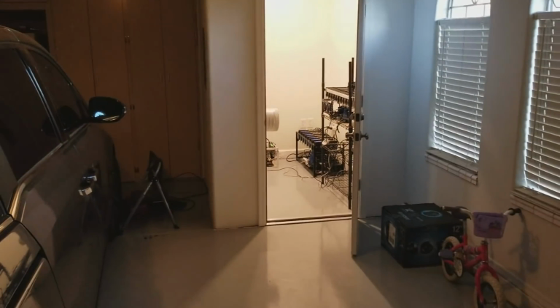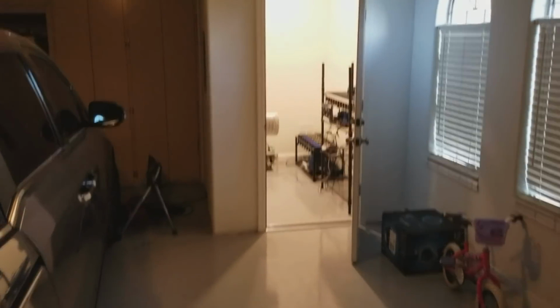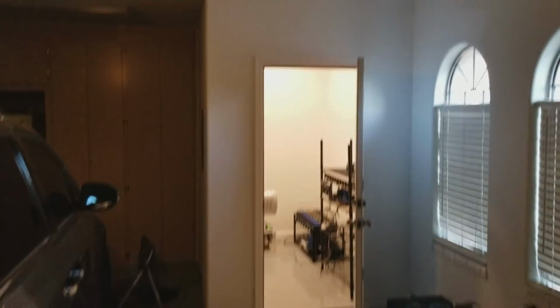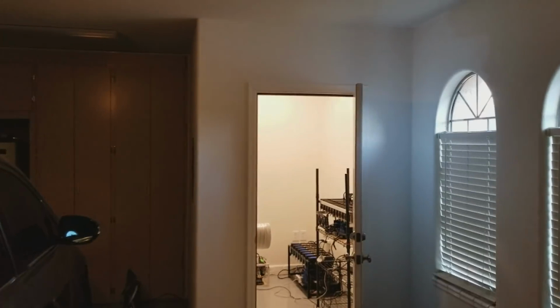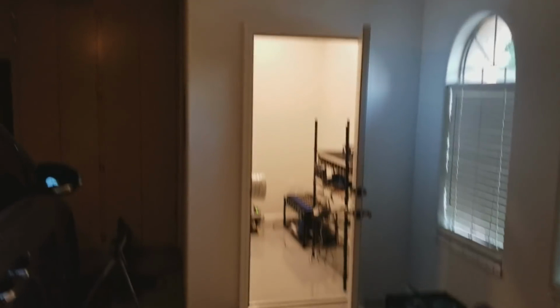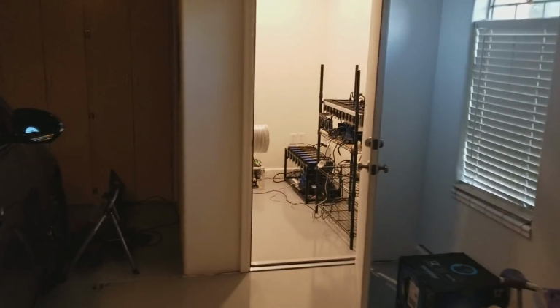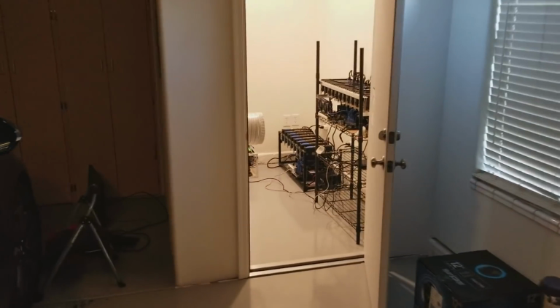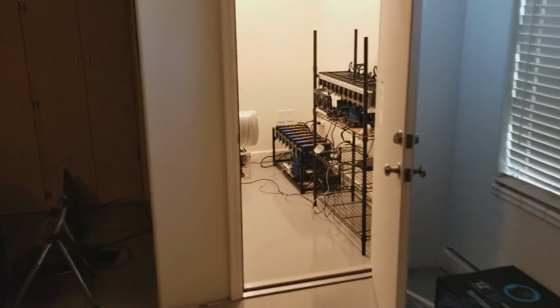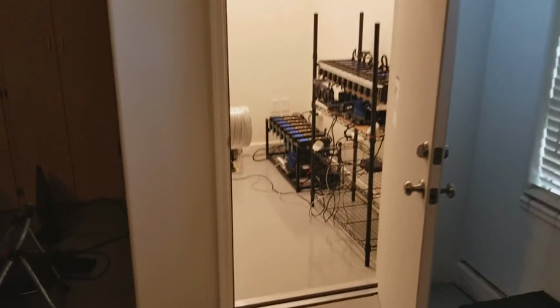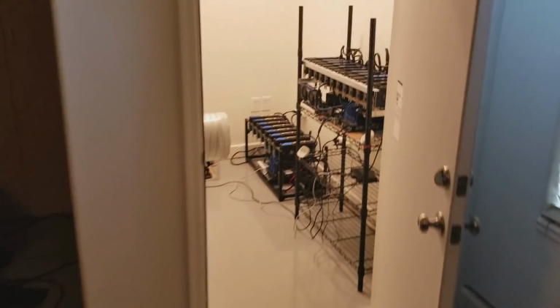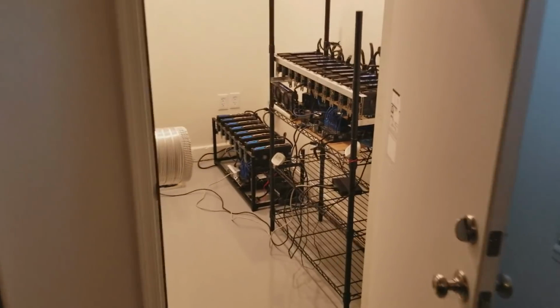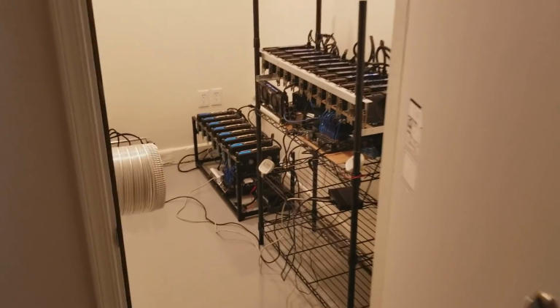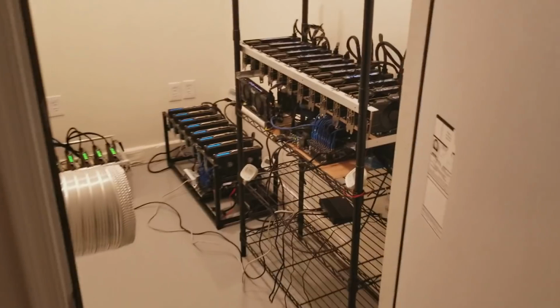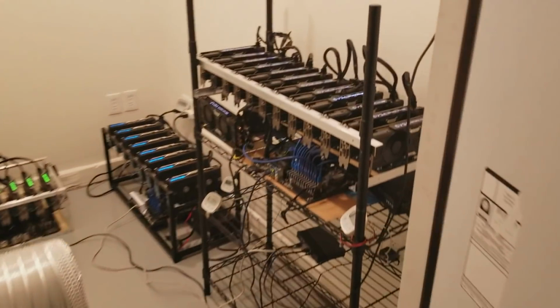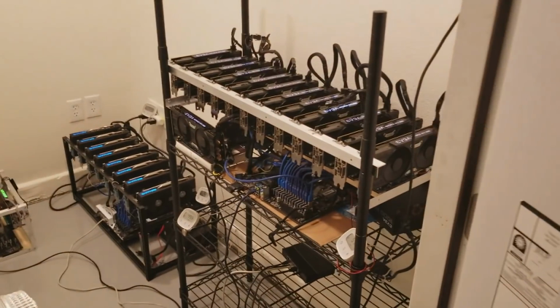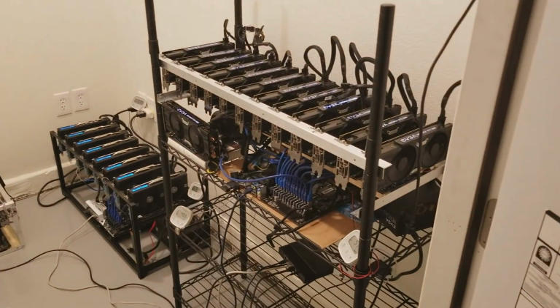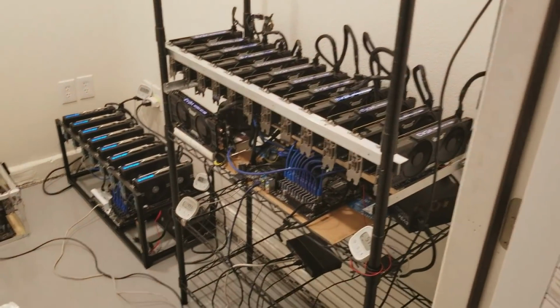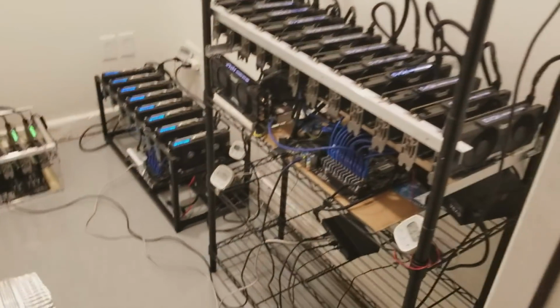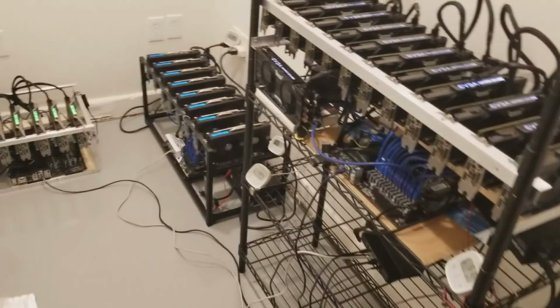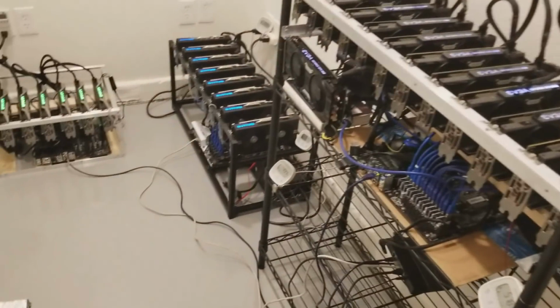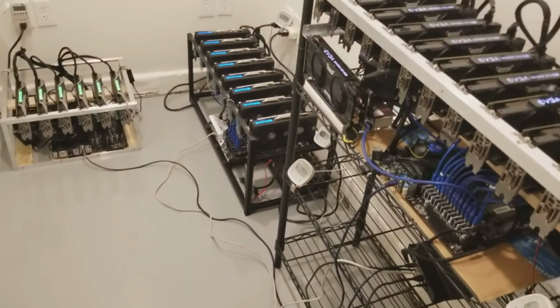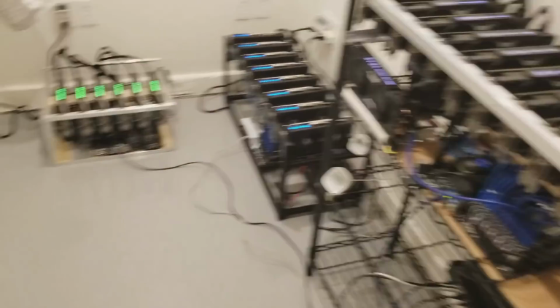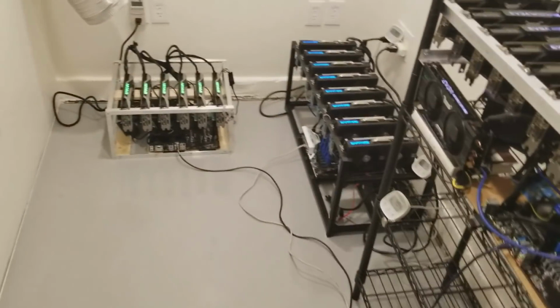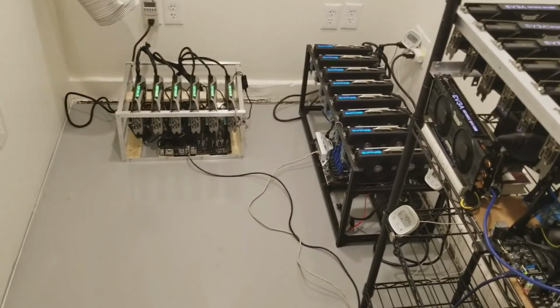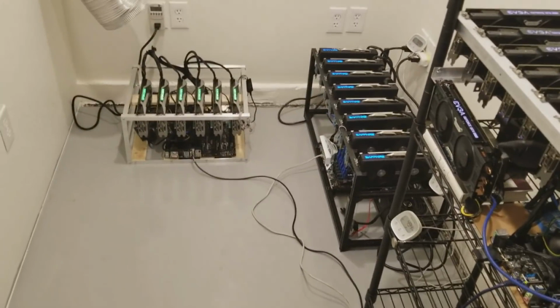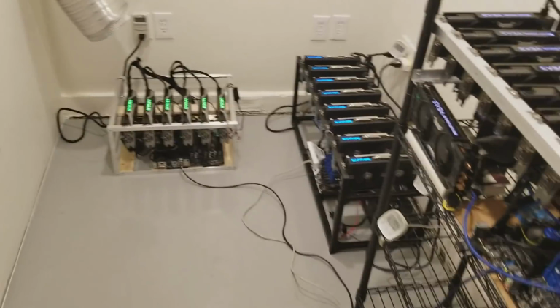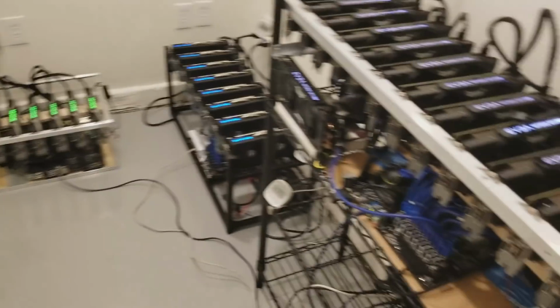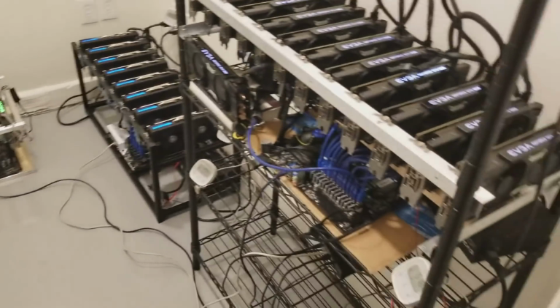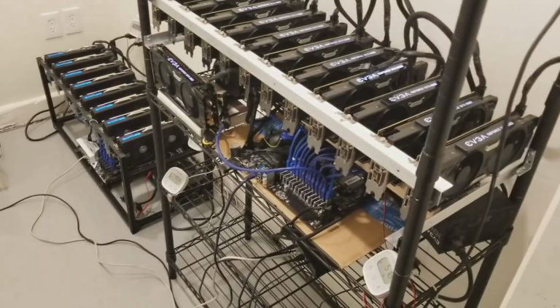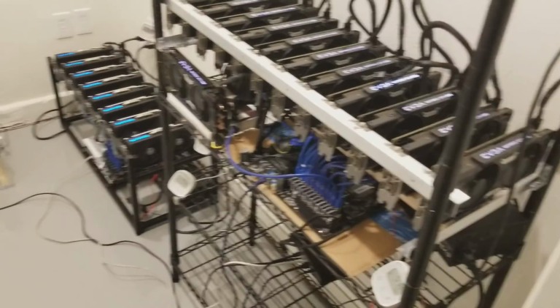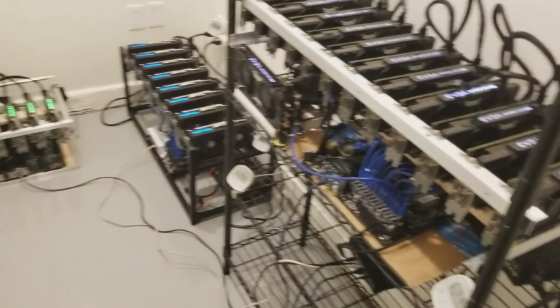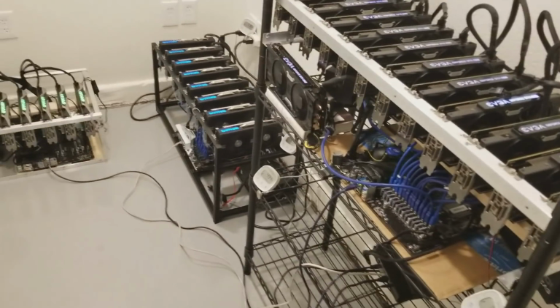Alright, here's the rig room — about 8 by 5 and 8 feet tall. Got my 13-rig, 8 GPU rig, and my 6 GPU rig. I've got about this many more GPUs I want to put in here.